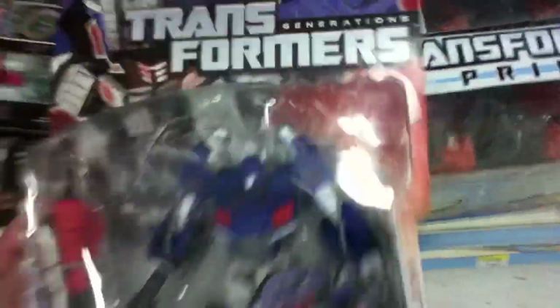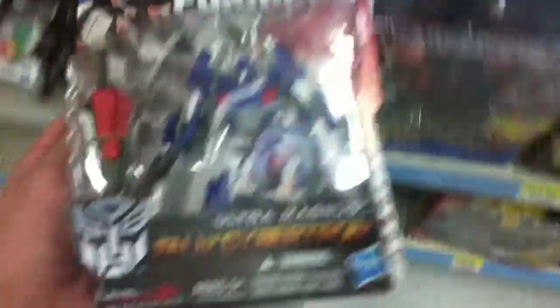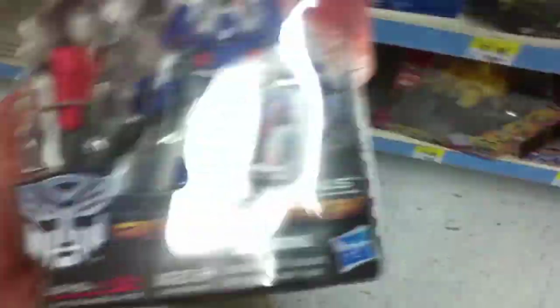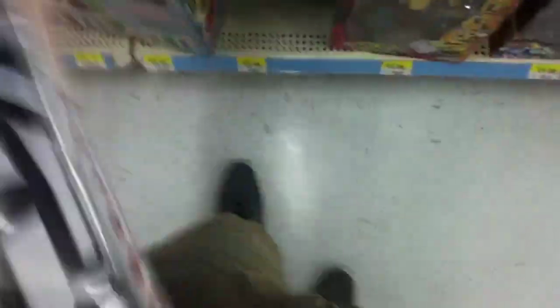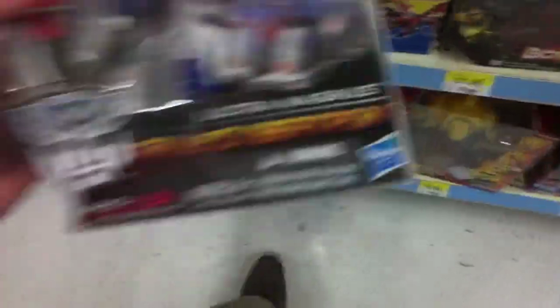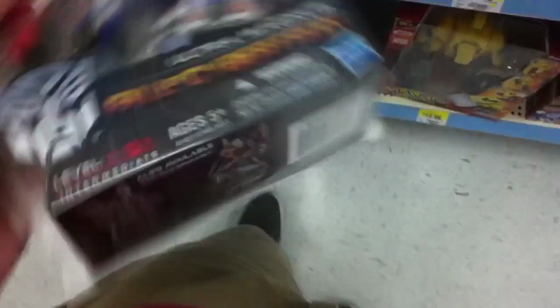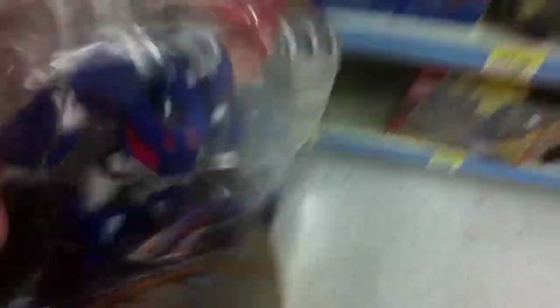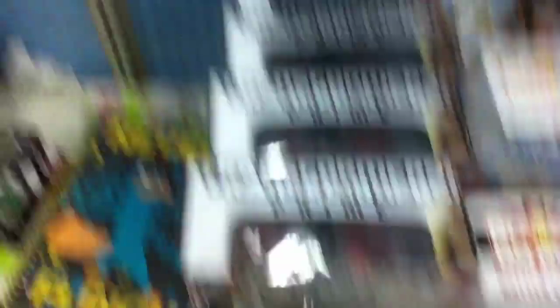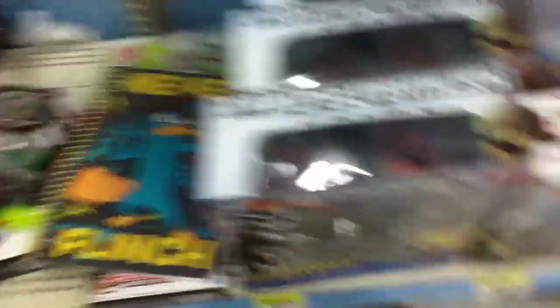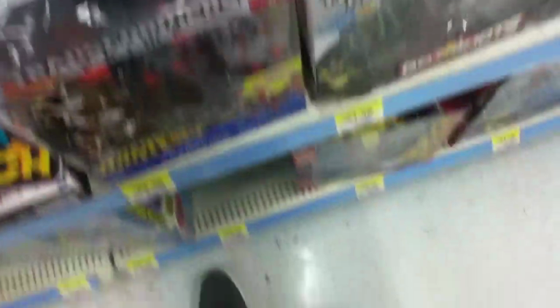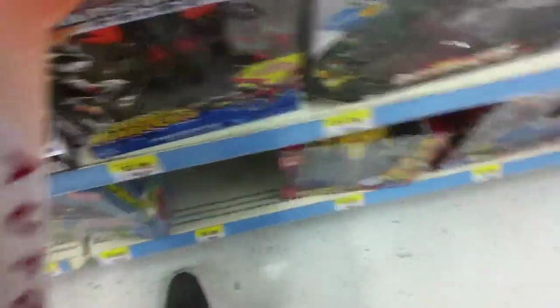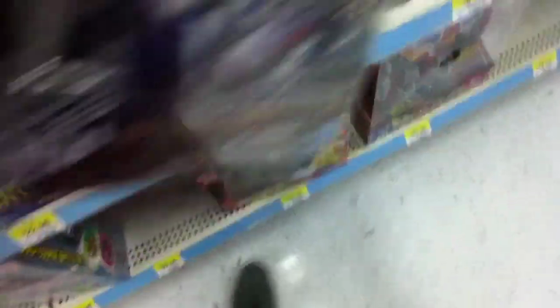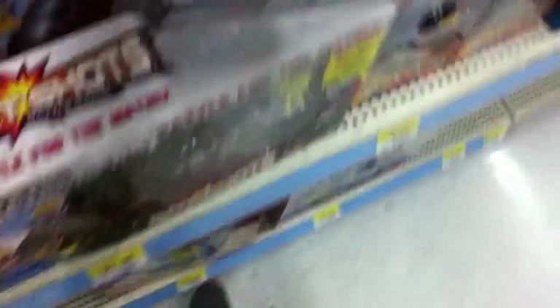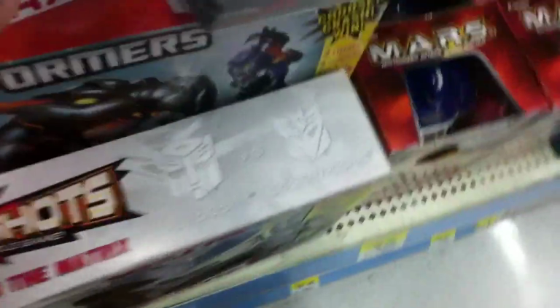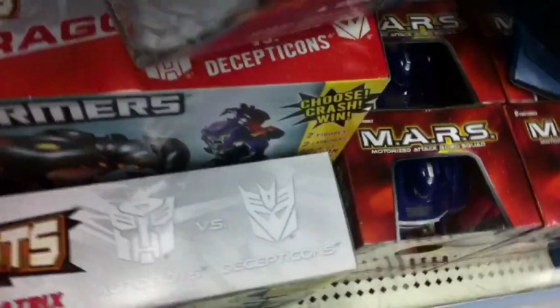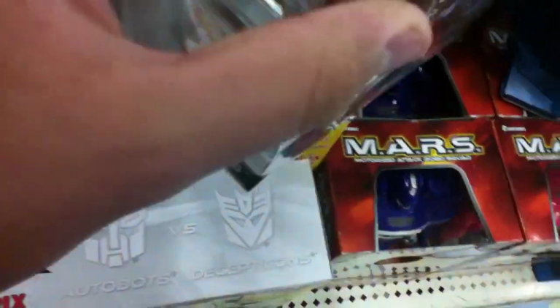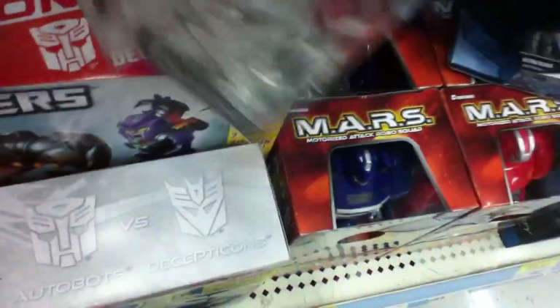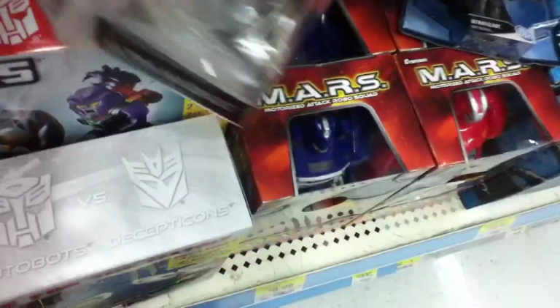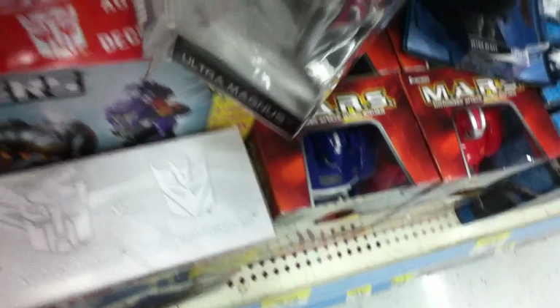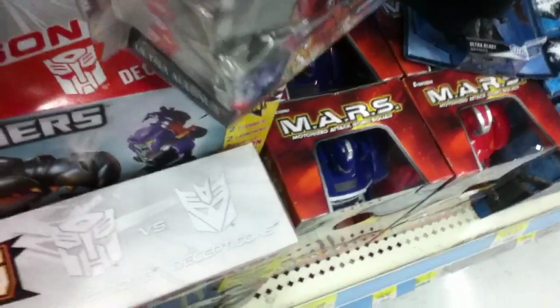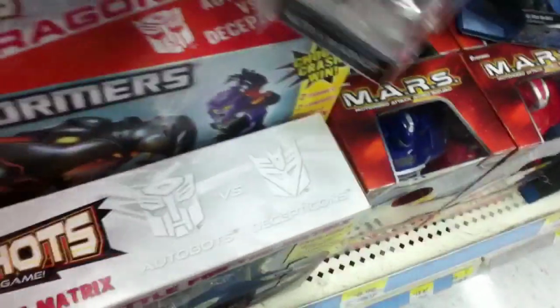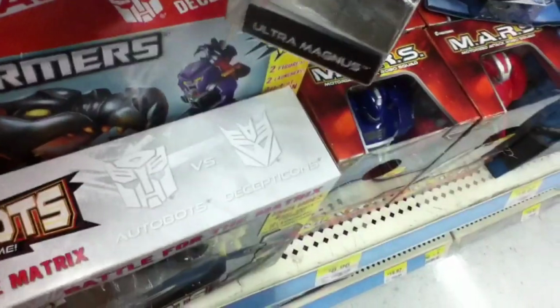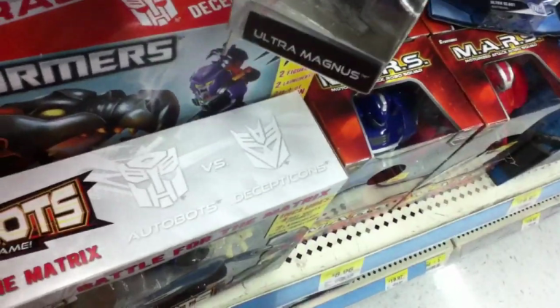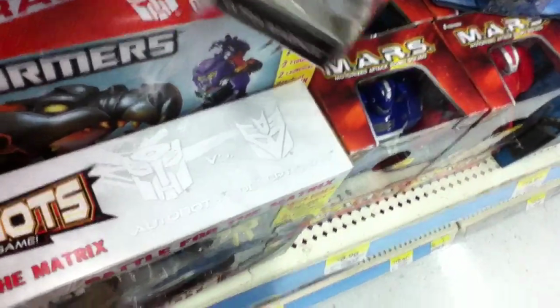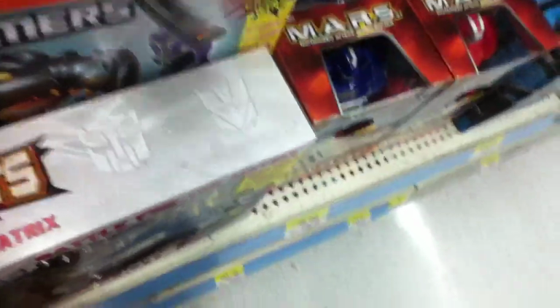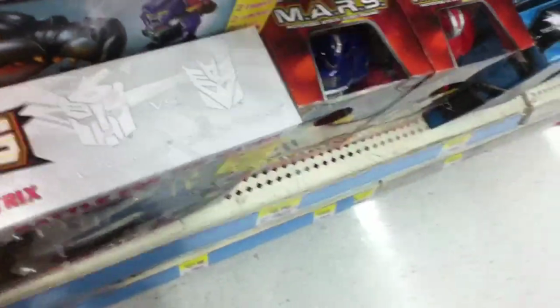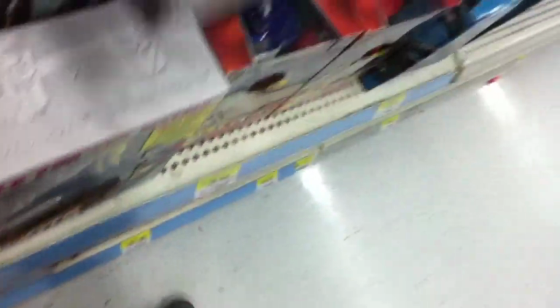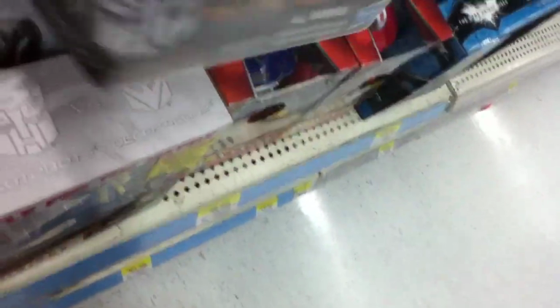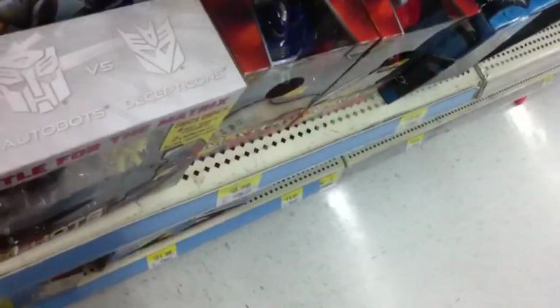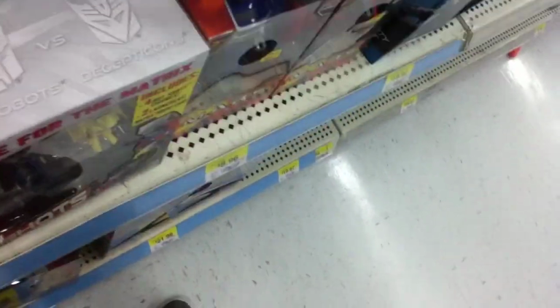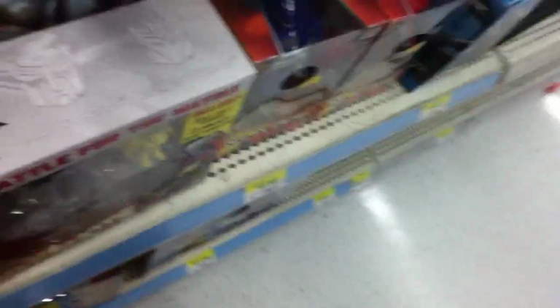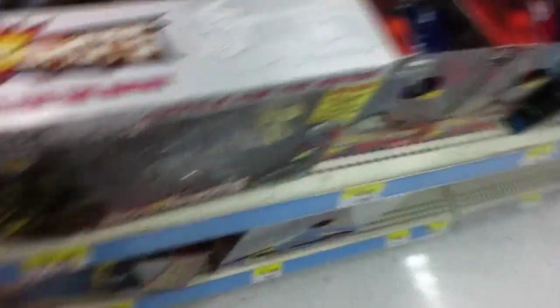They have a Generations Ultra Magnus, they have a Brawl, a Swindle, and a Bombslide.